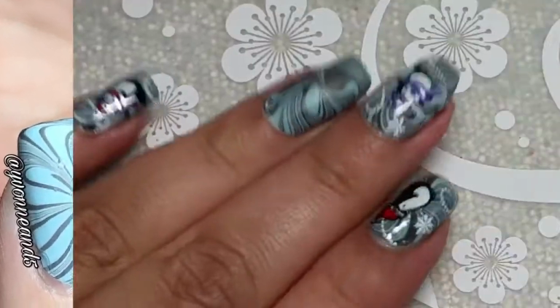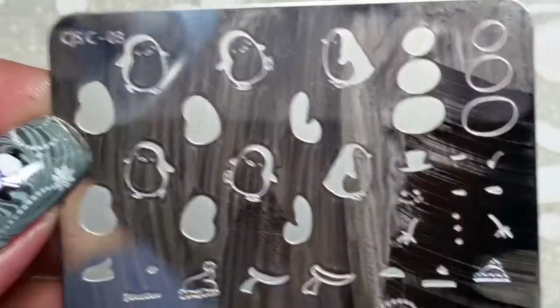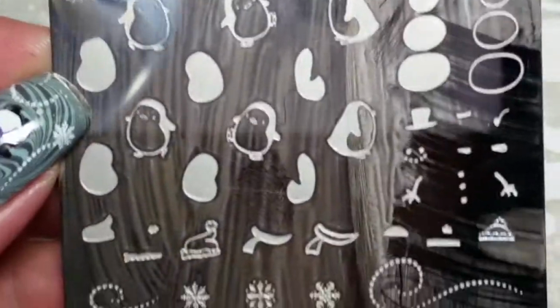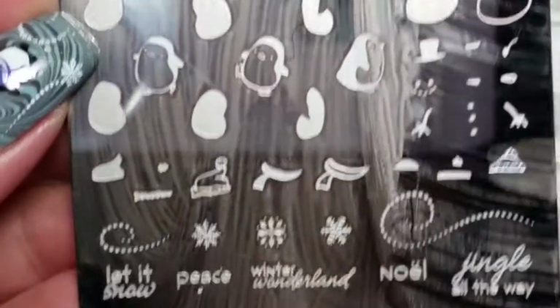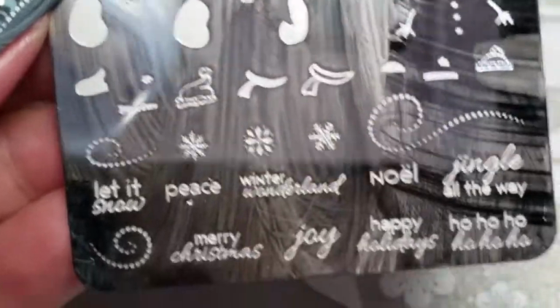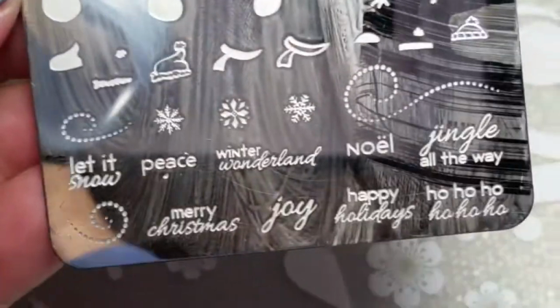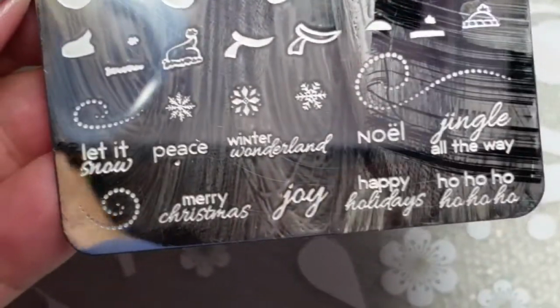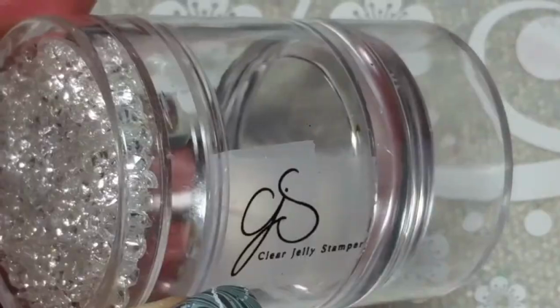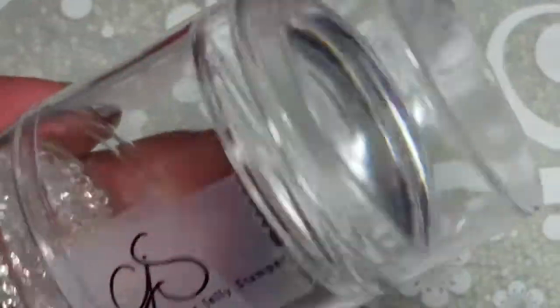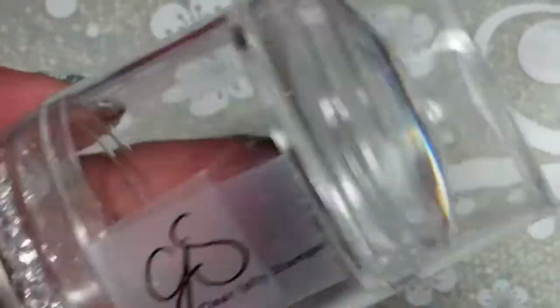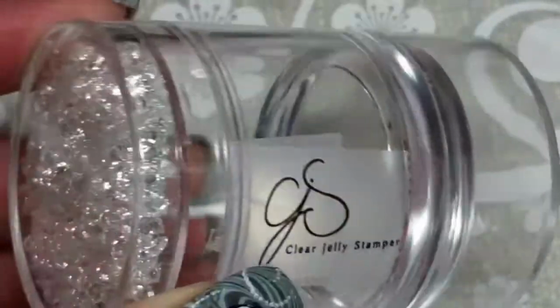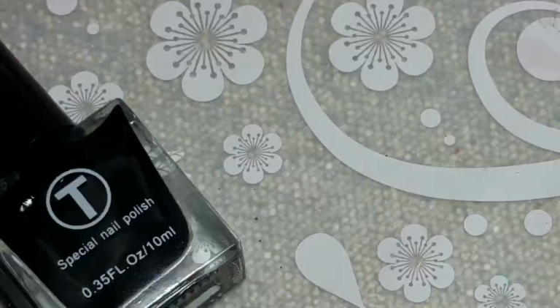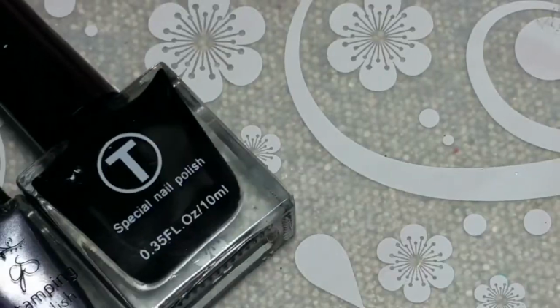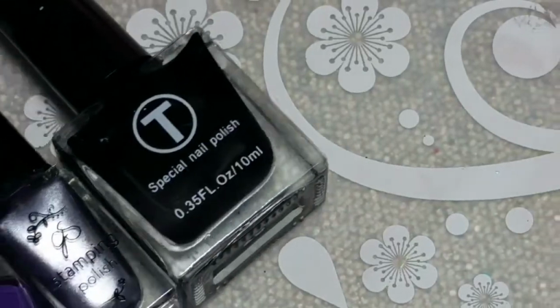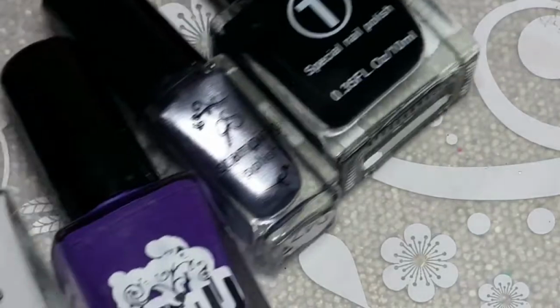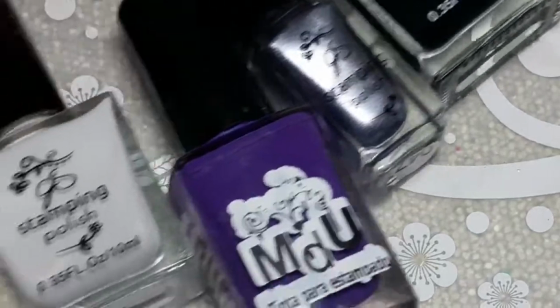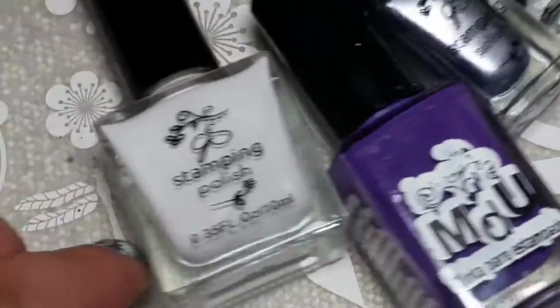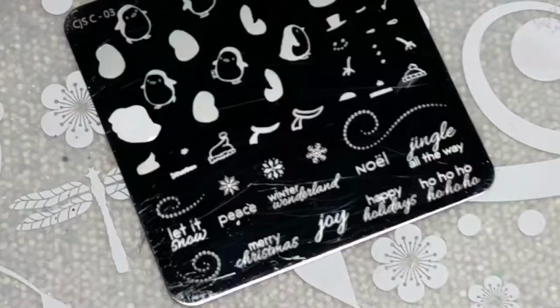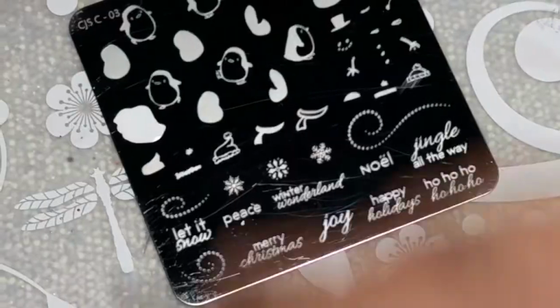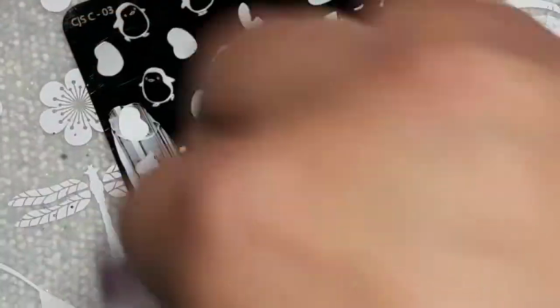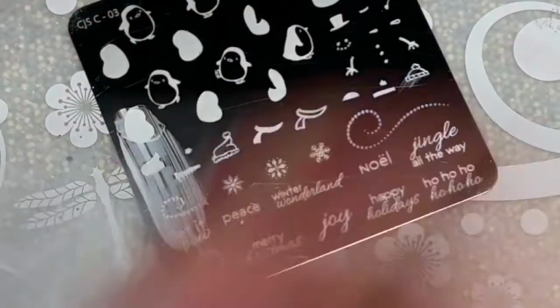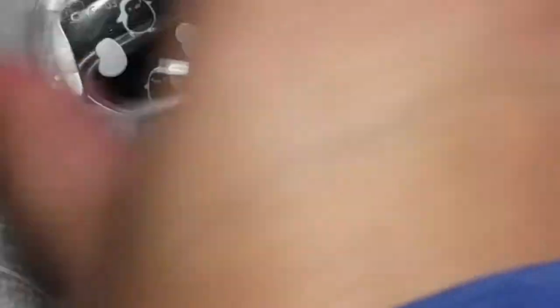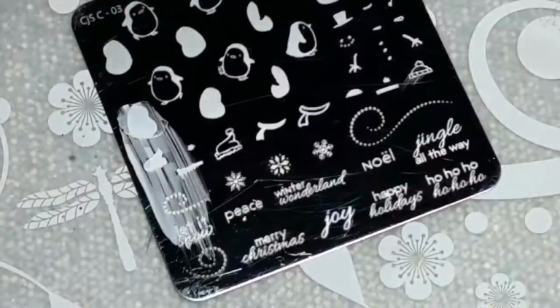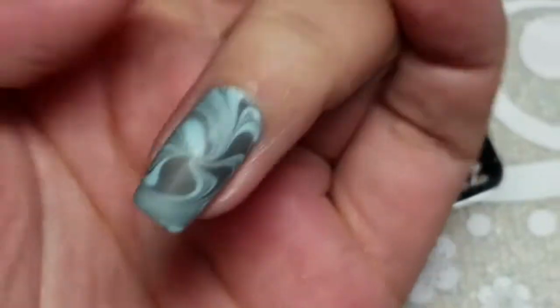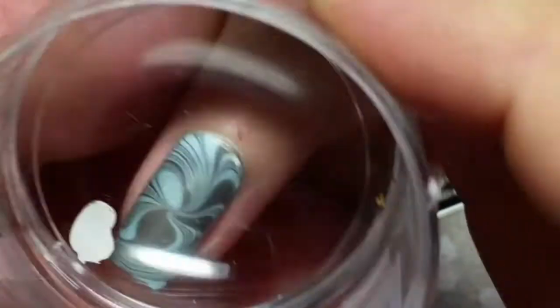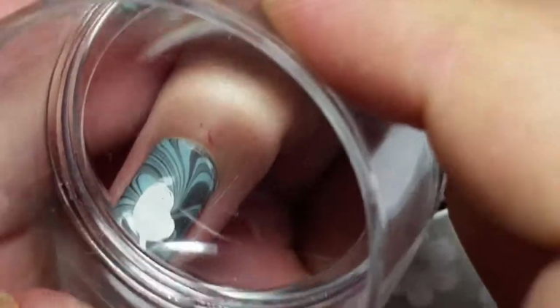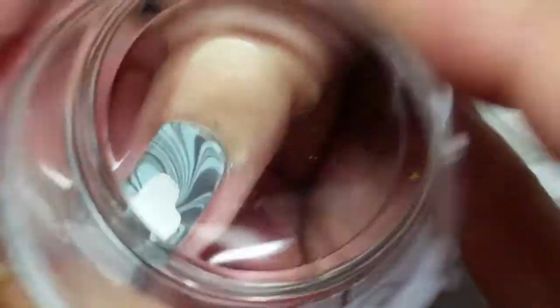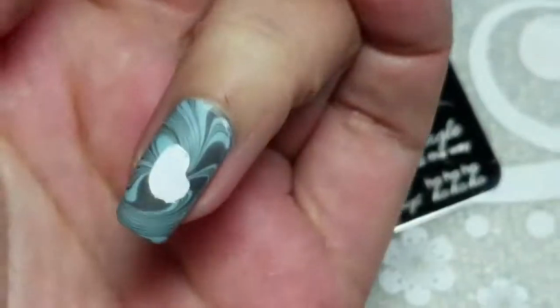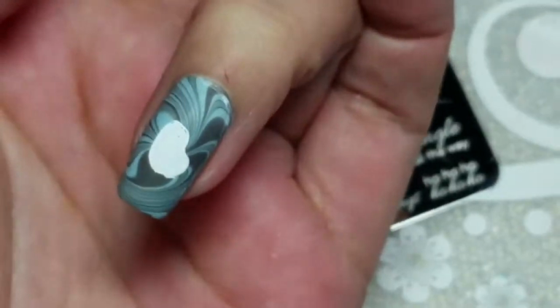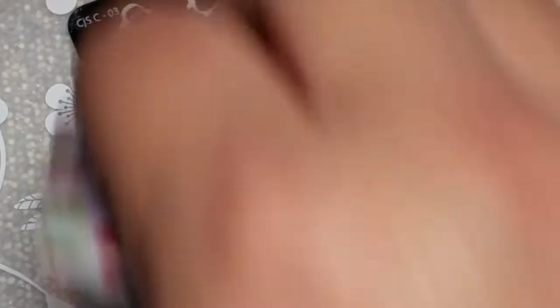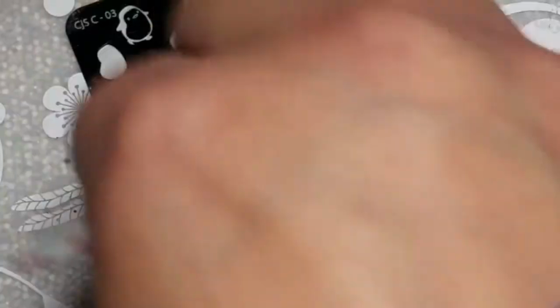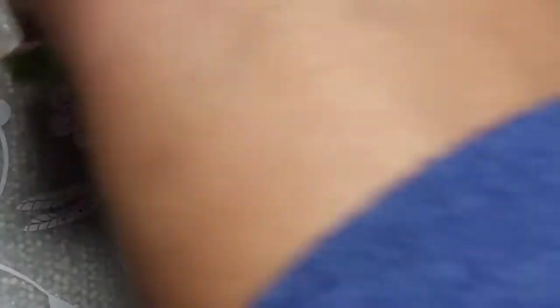So now onto the stamping. I am using Clear Jelly Stamper Stamping Plate and Stamper. I put tape over the logo because I'm such a mess — I always have stuff on my hands, and the logo always goes away. I wanted to keep it looking nice.